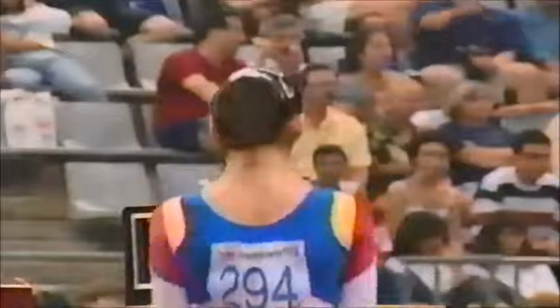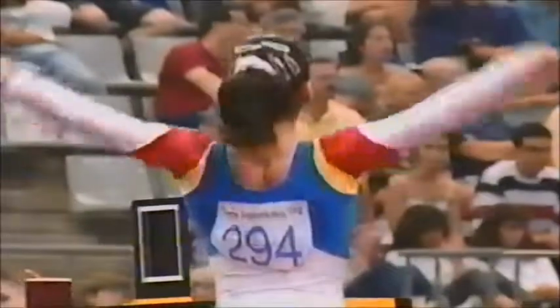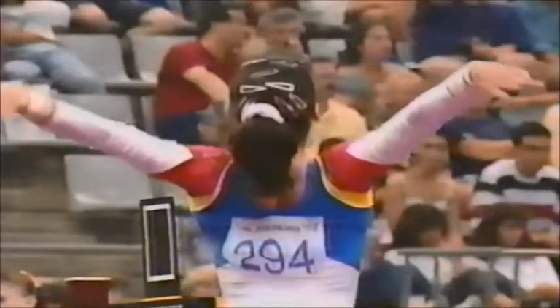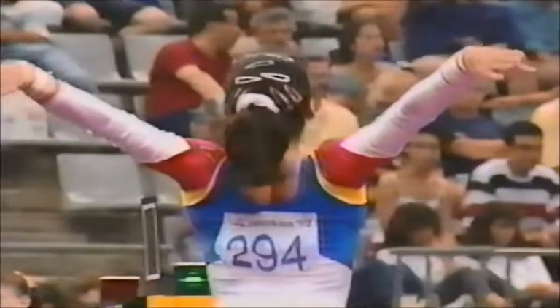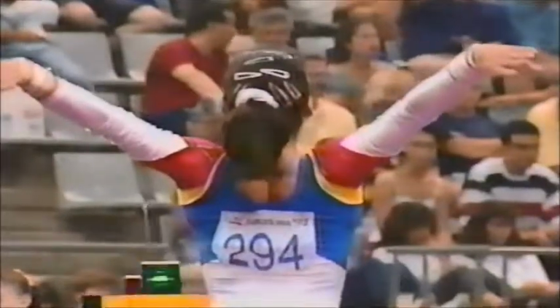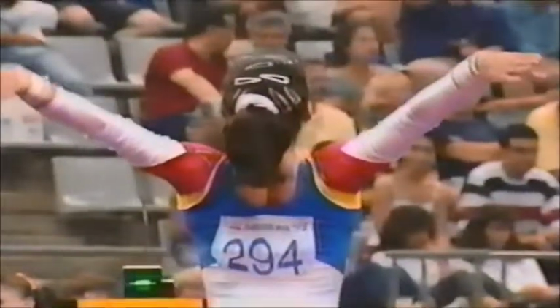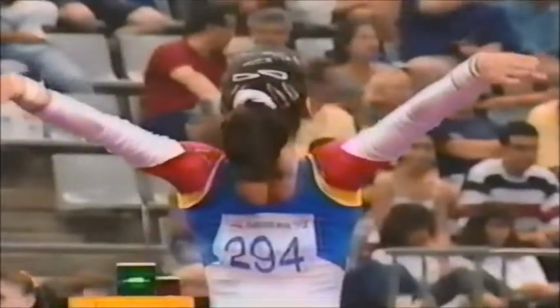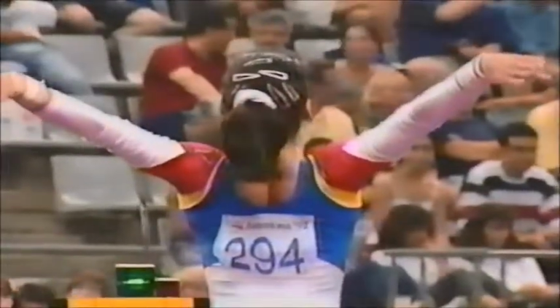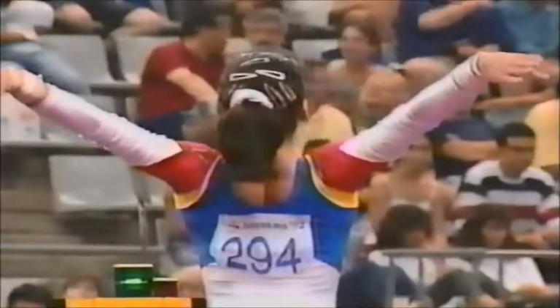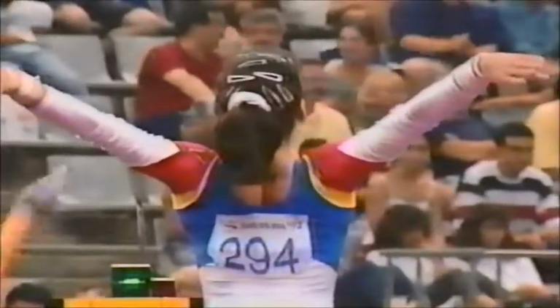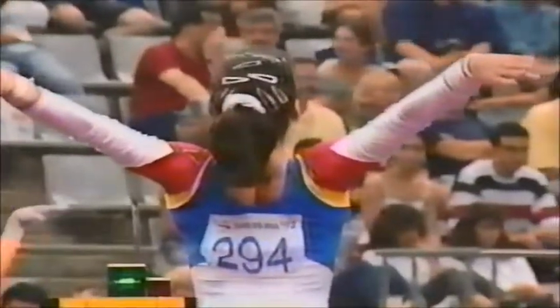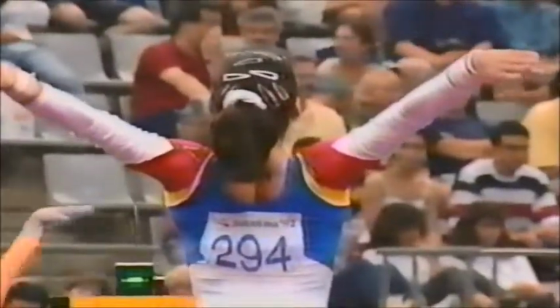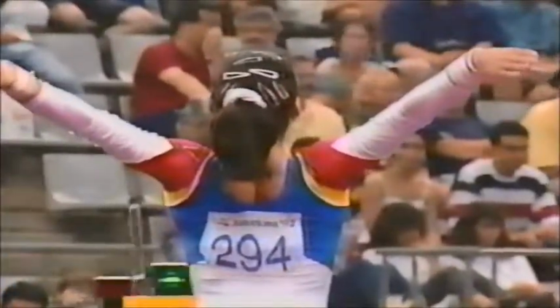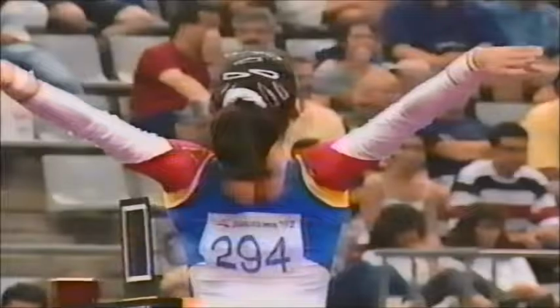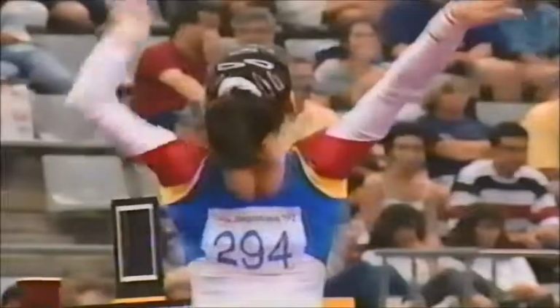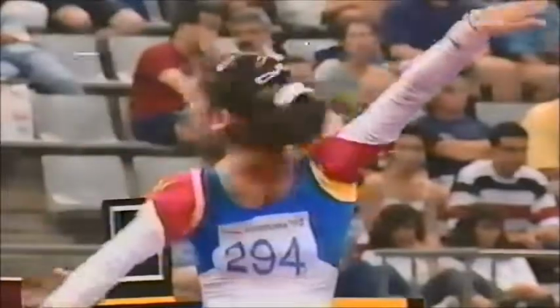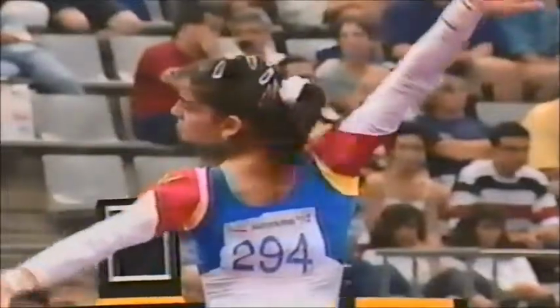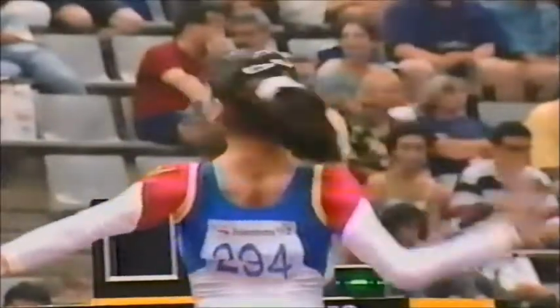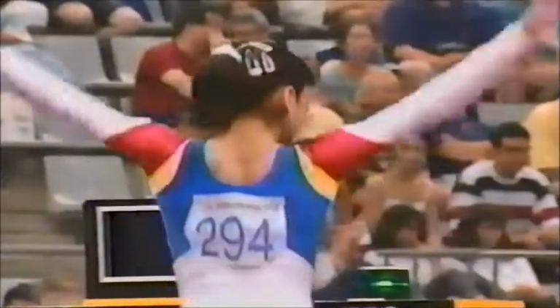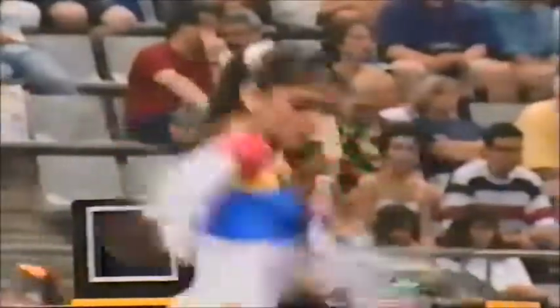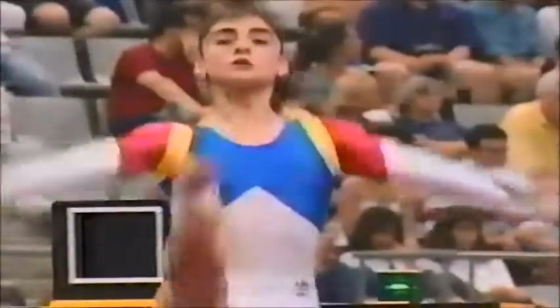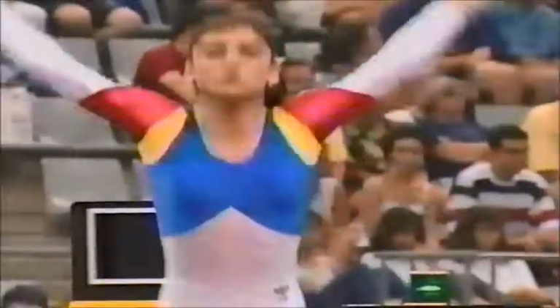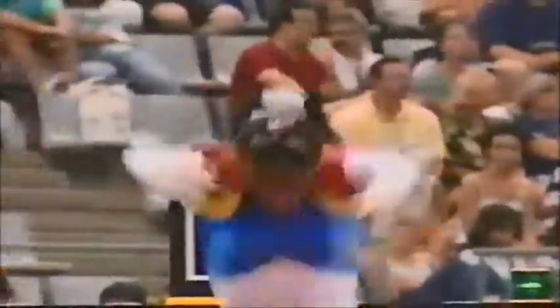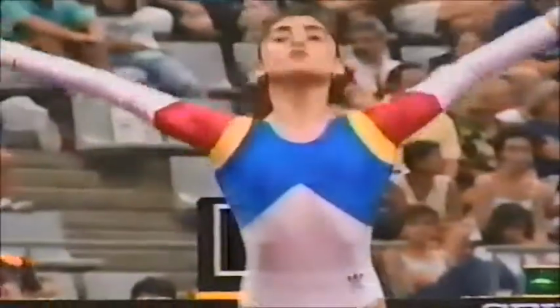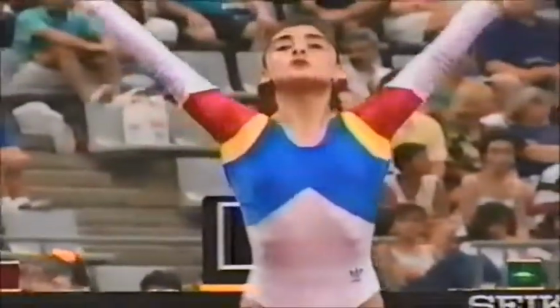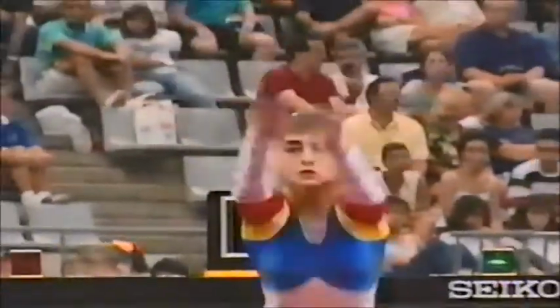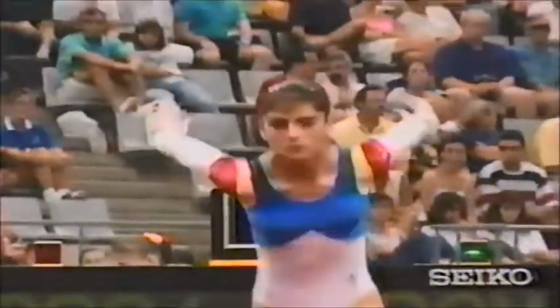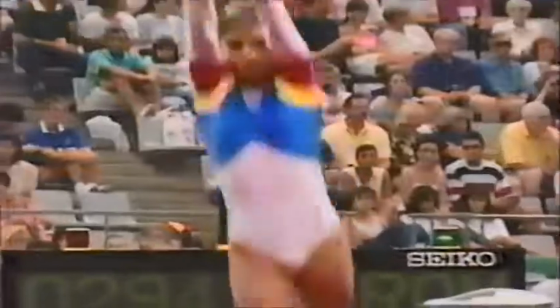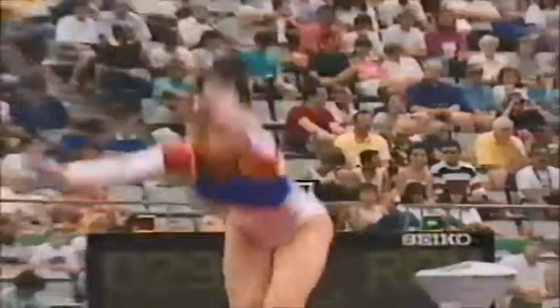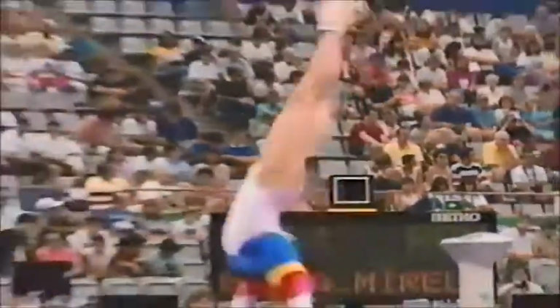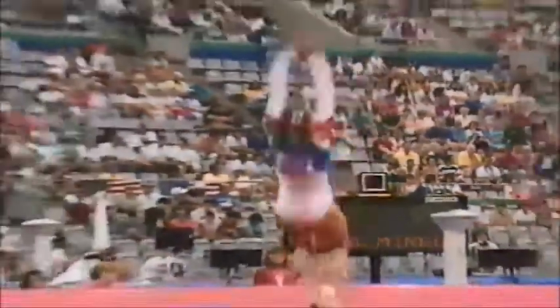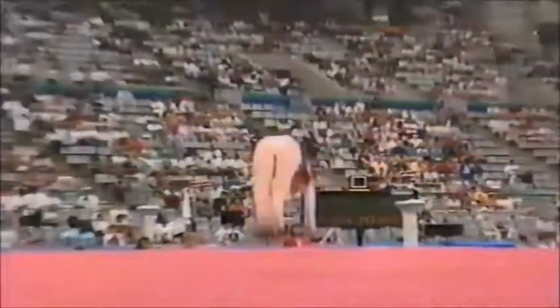There are some definite things you should watch for in this routine. The opening tumbling run is quite simple — it's just a very simple full-twisting layout. But what you'll more than likely see from this athlete is she'll take it incredibly high.